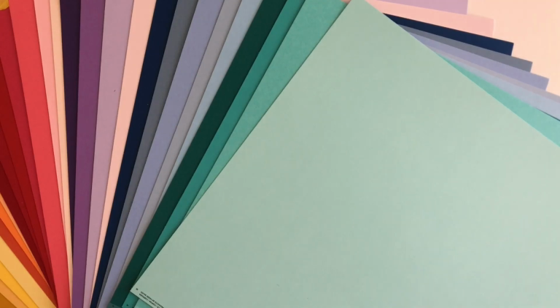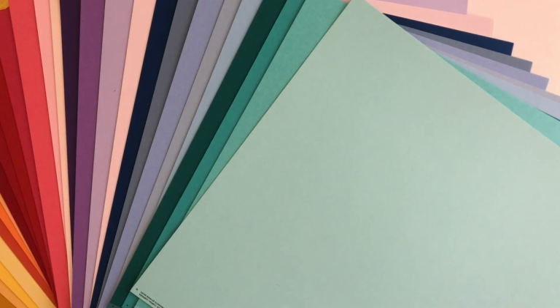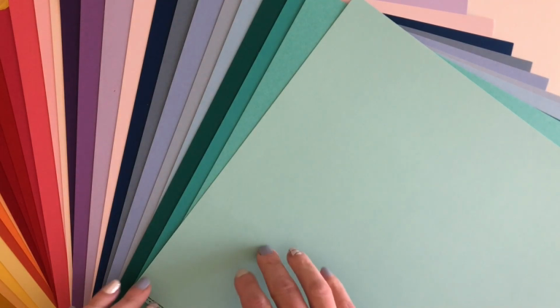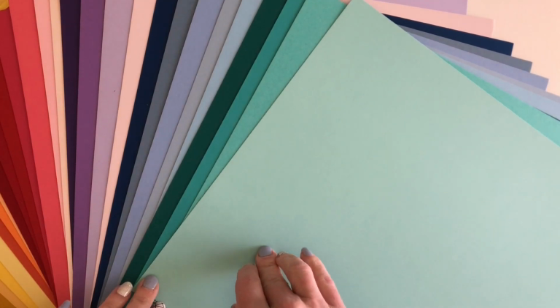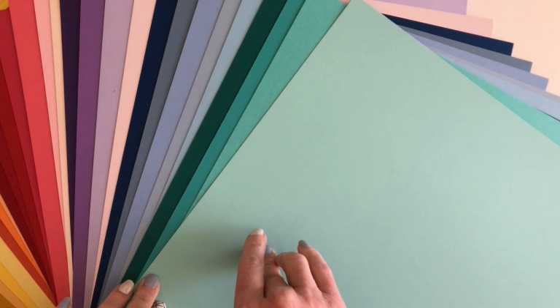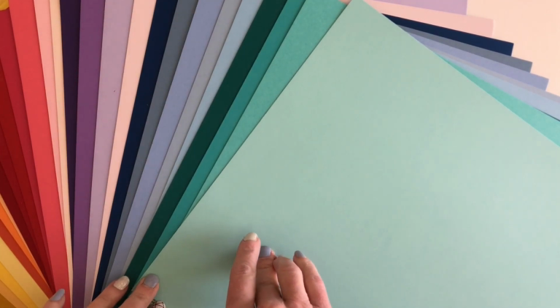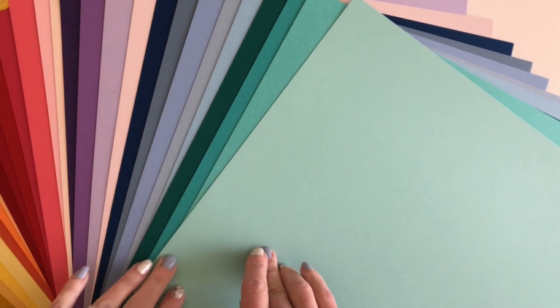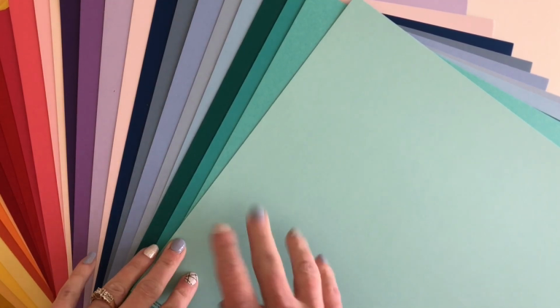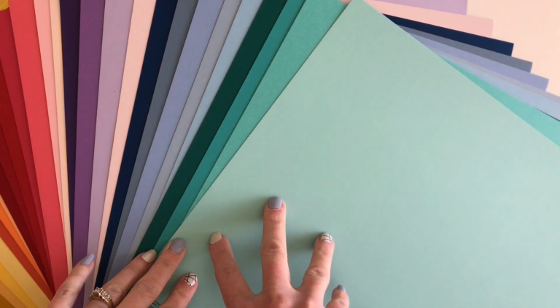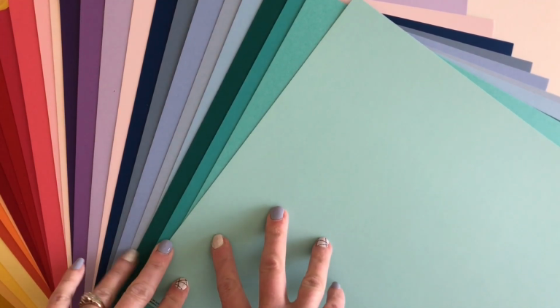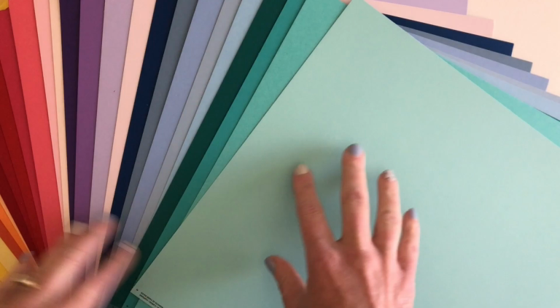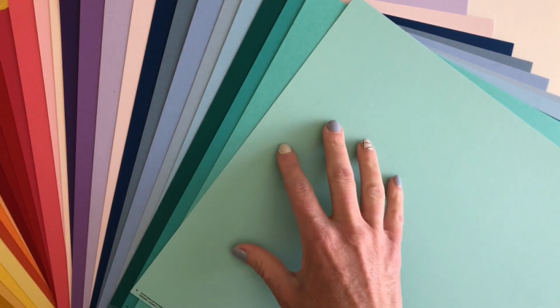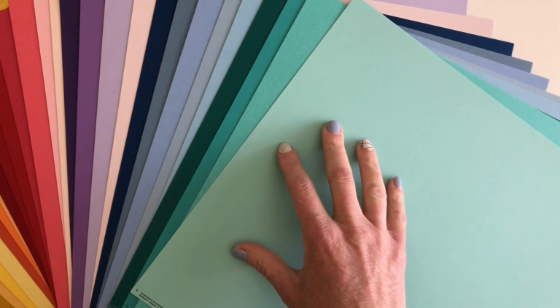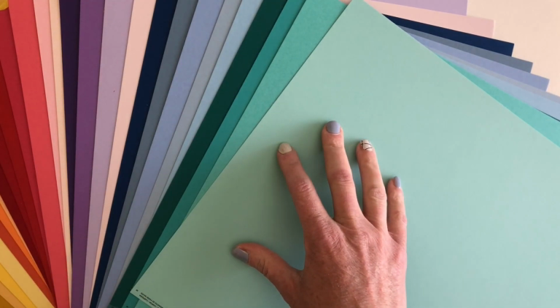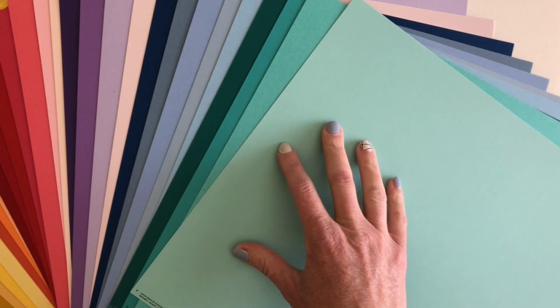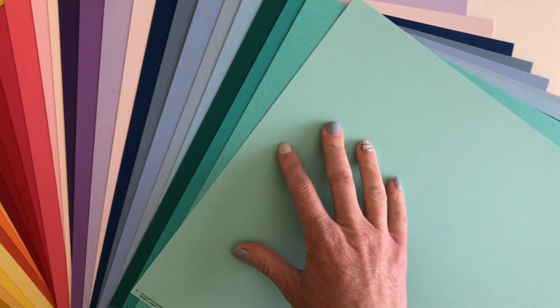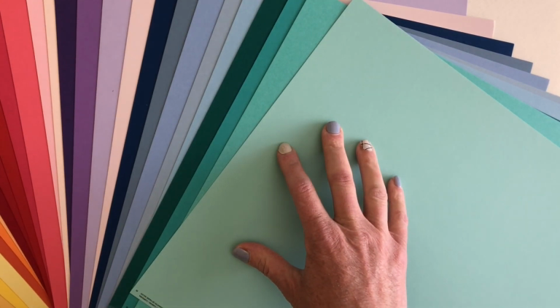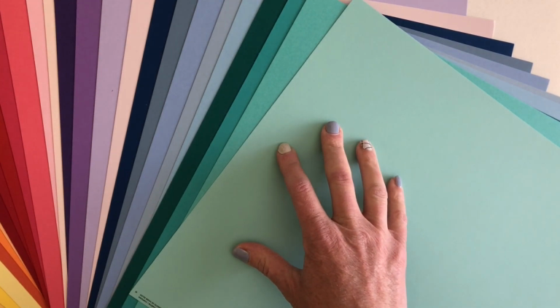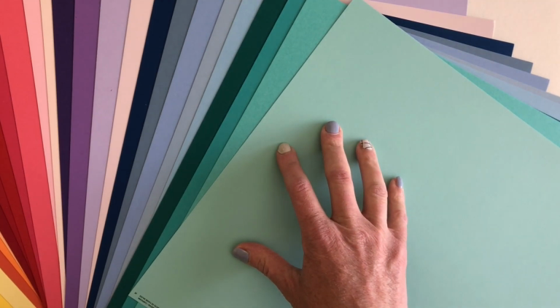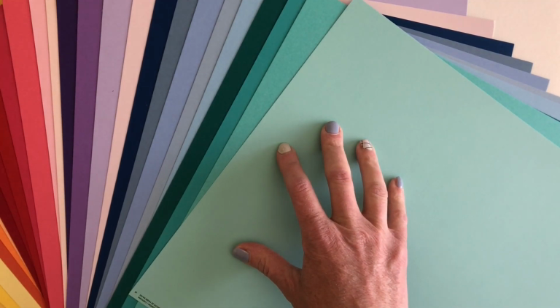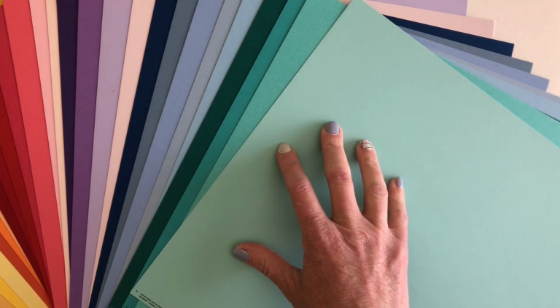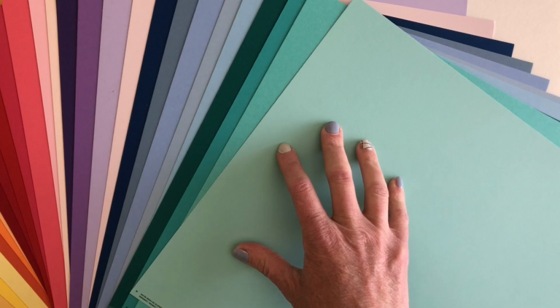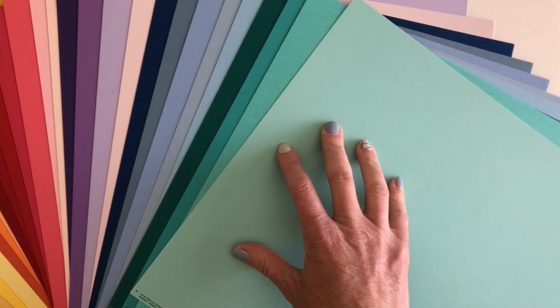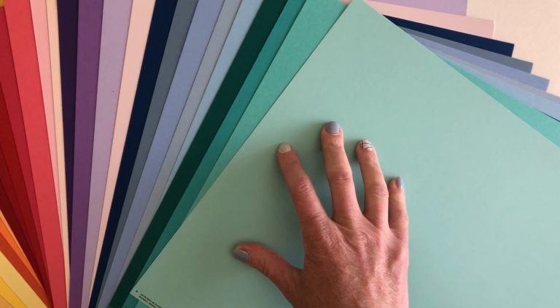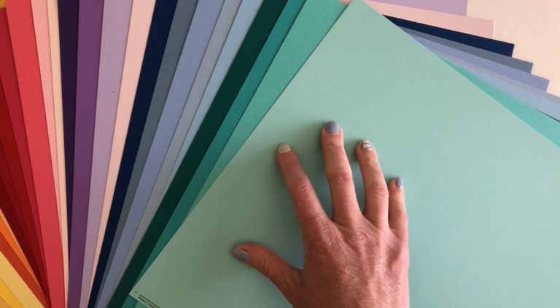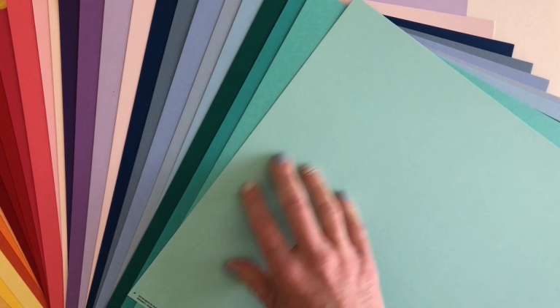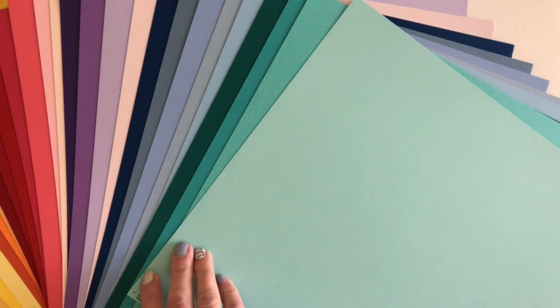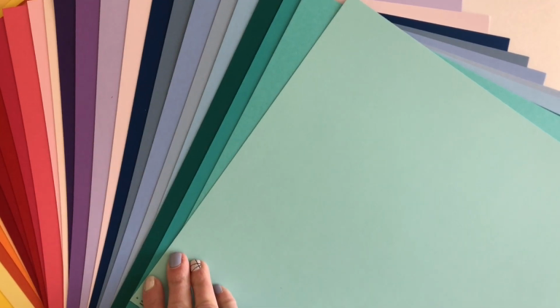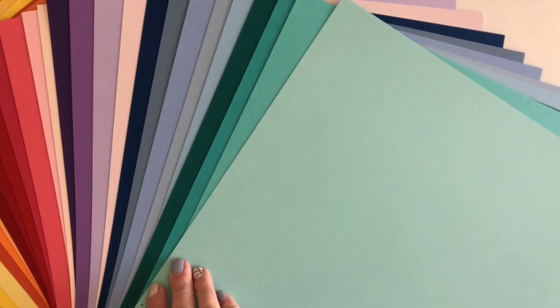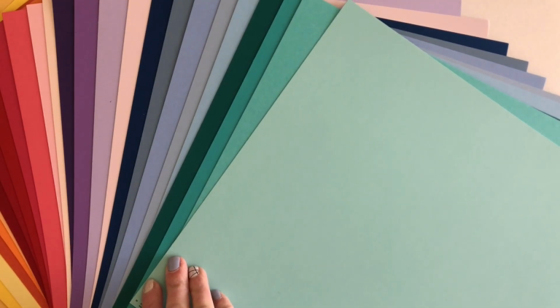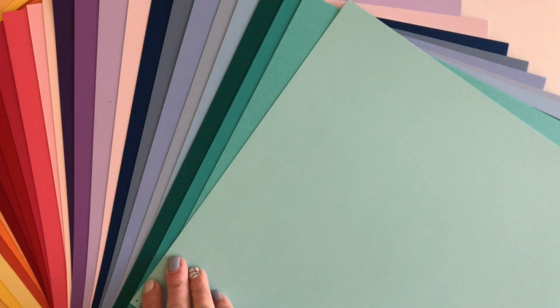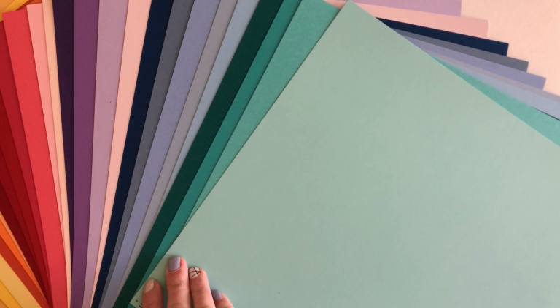Hi, it's Michelle from 12x12 Cardstock Shop and today I'm here to share with you Basel Card Shop. This is a special line of Basel cardstock that is targeted towards card makers, but it's actually really great for lots of different purposes.